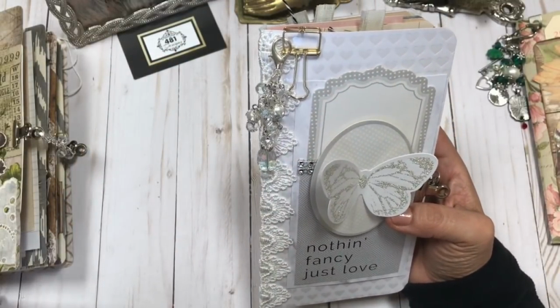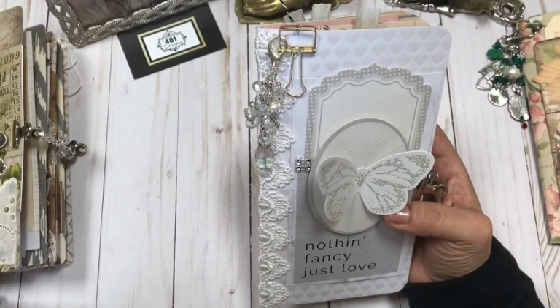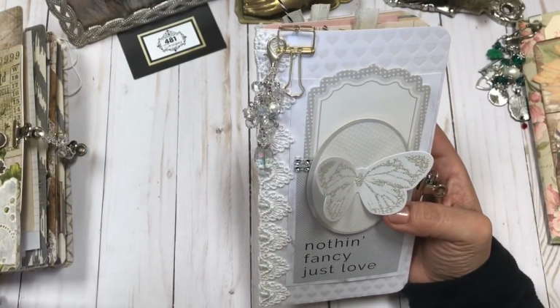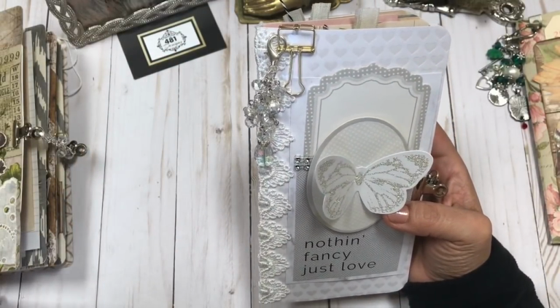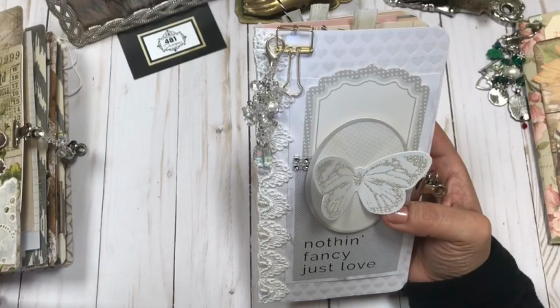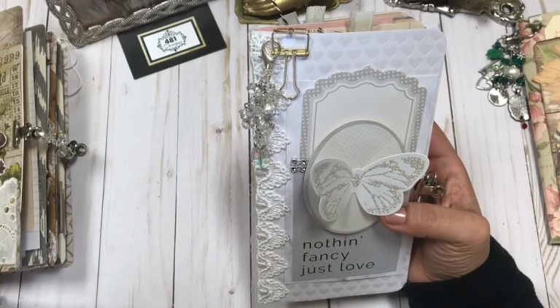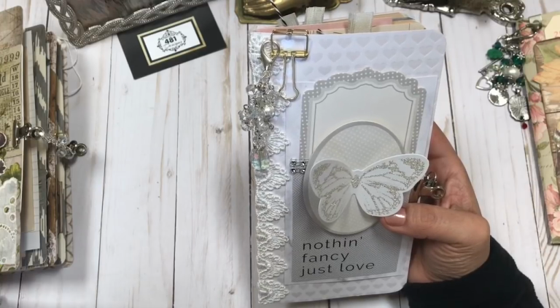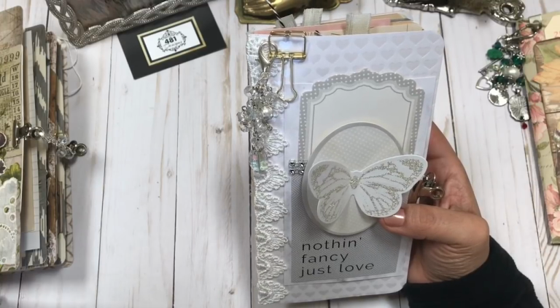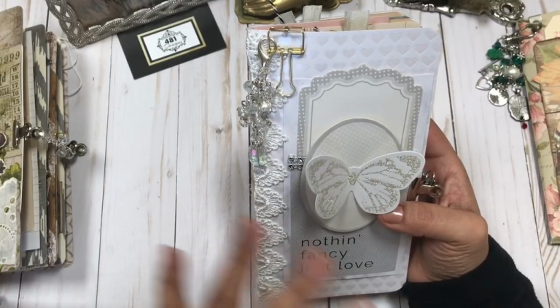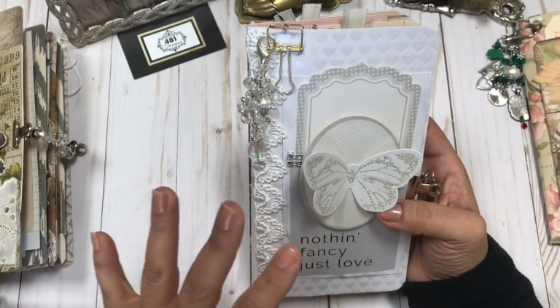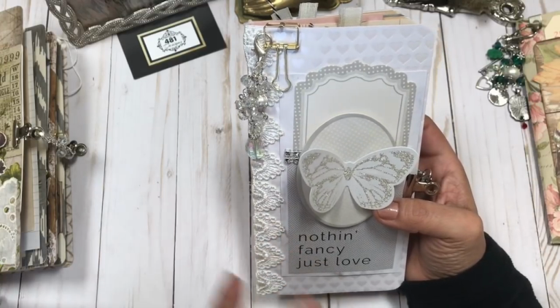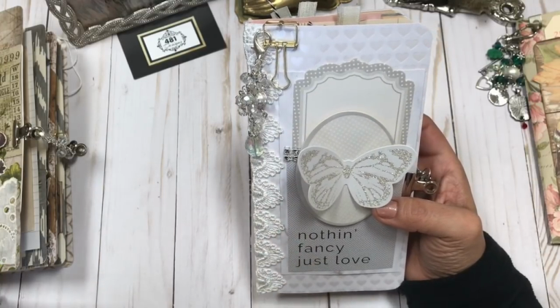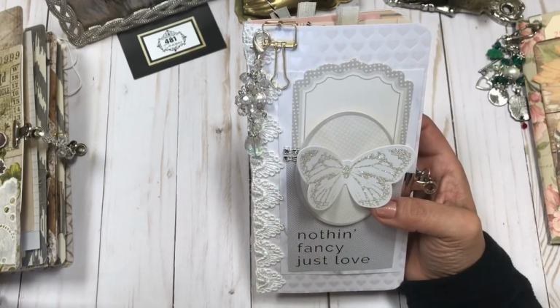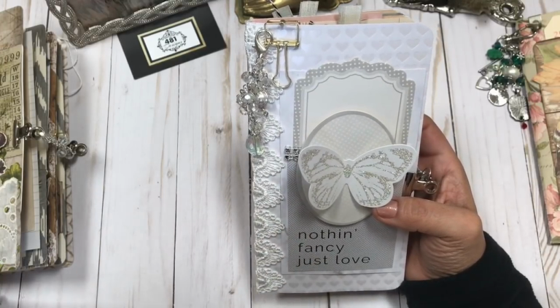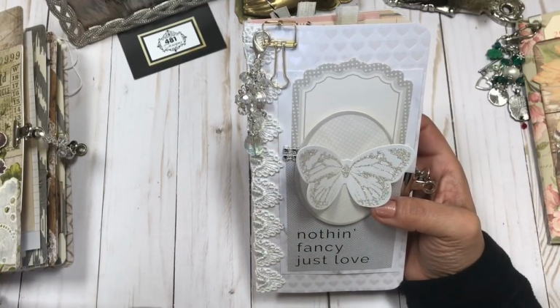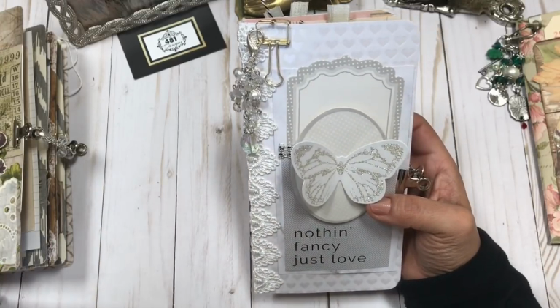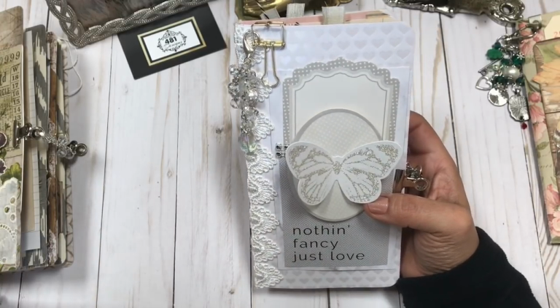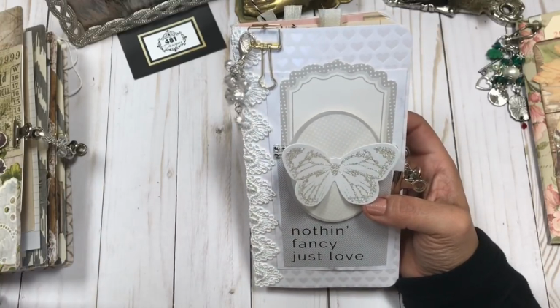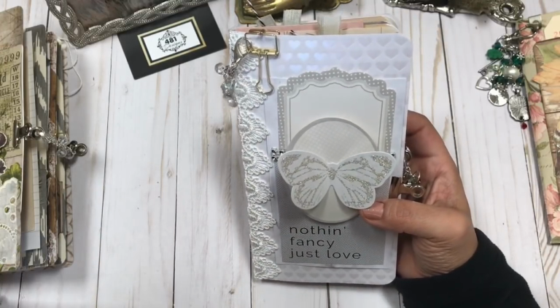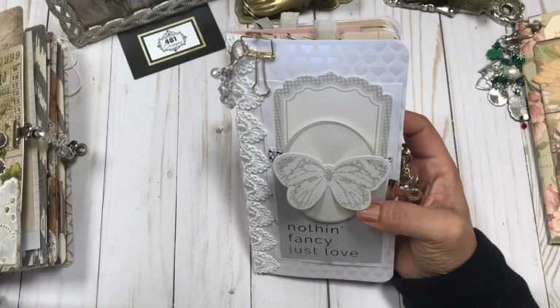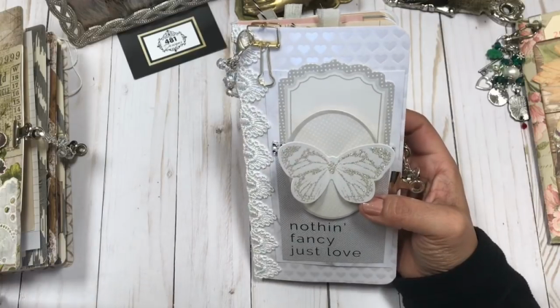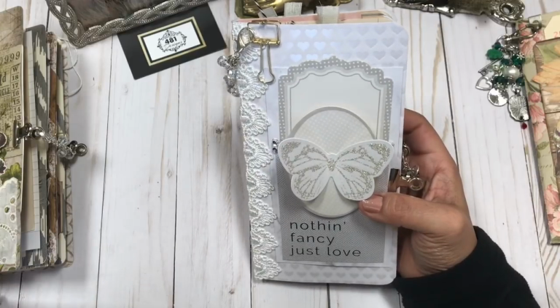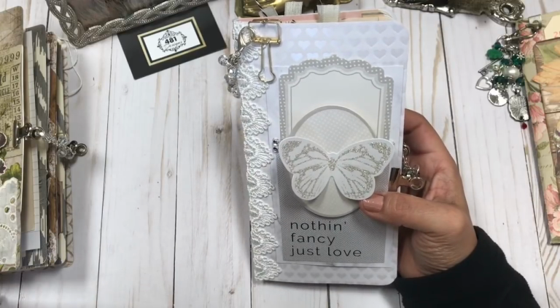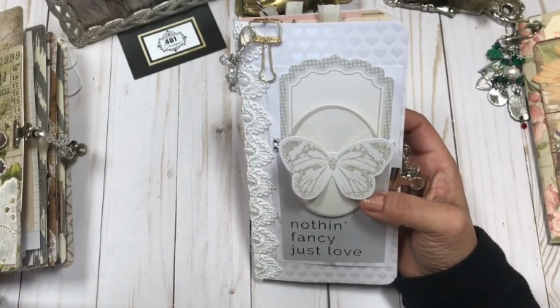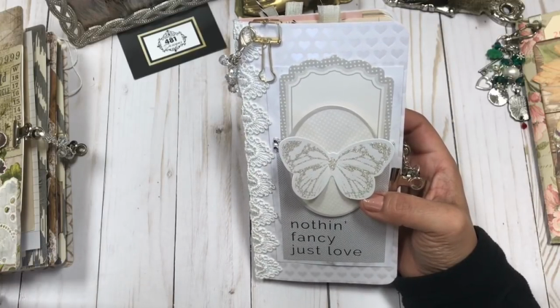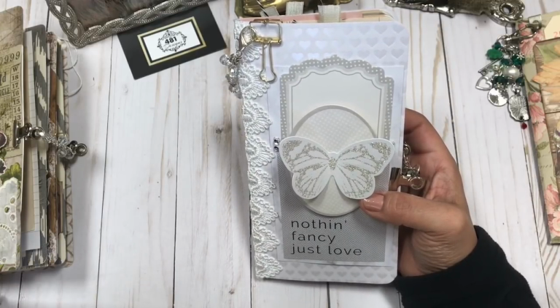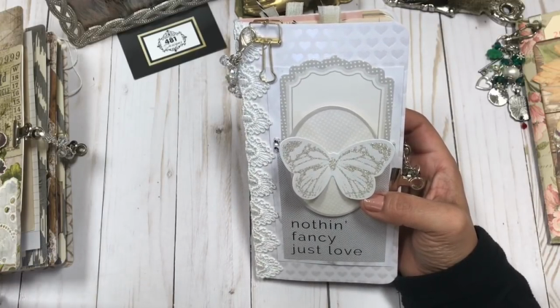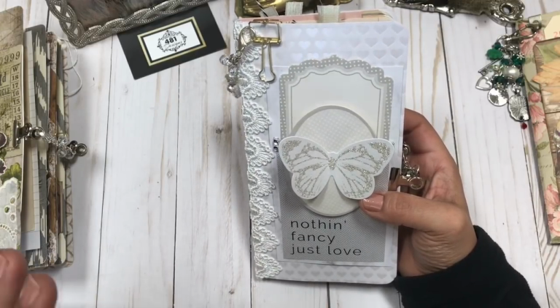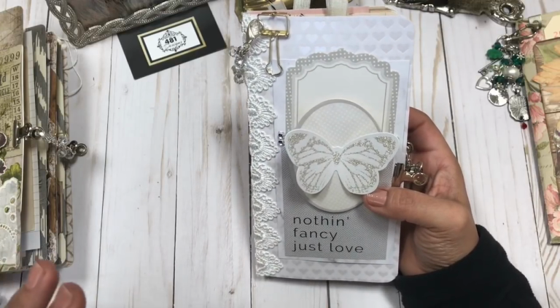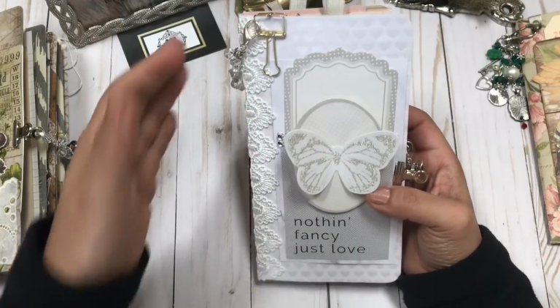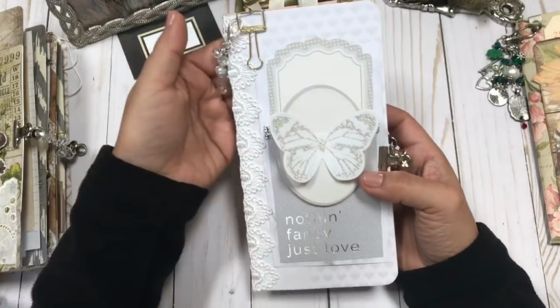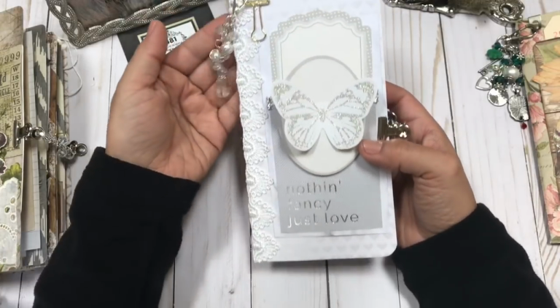I've really enjoyed working with this muted, calming kind of color. It's all about love on this journal.